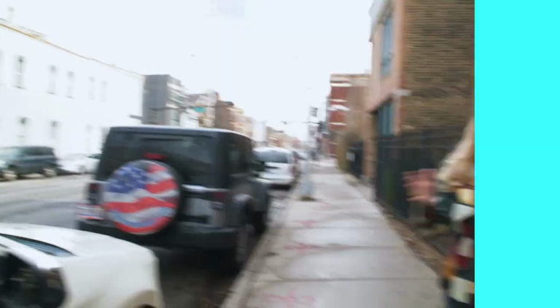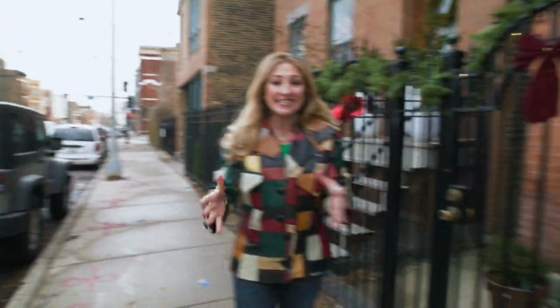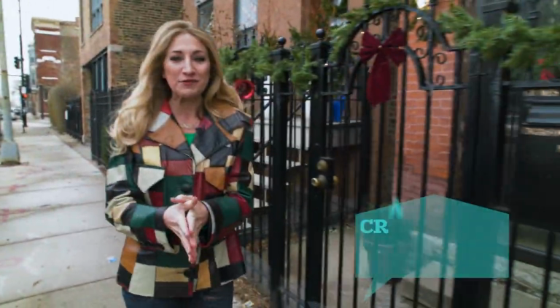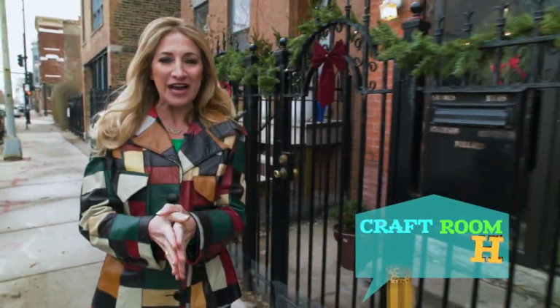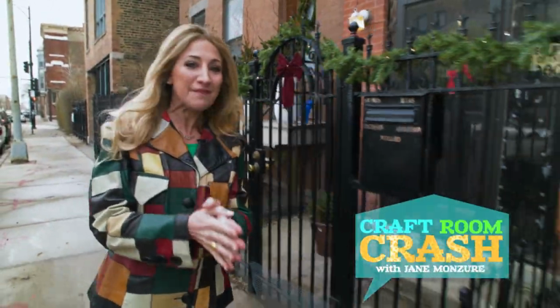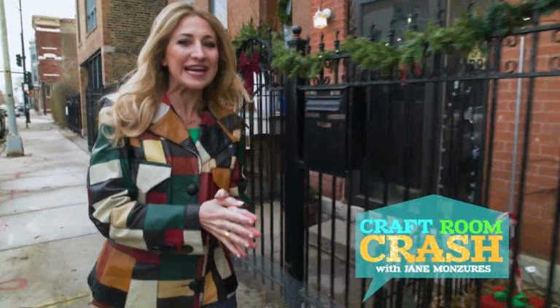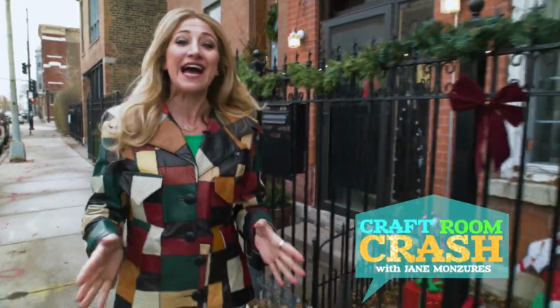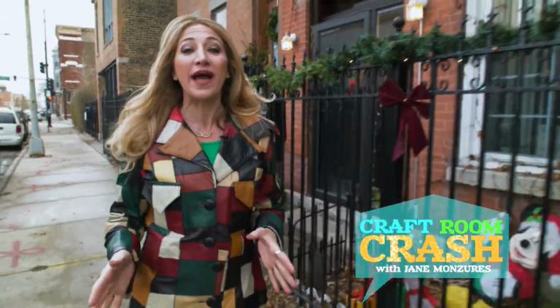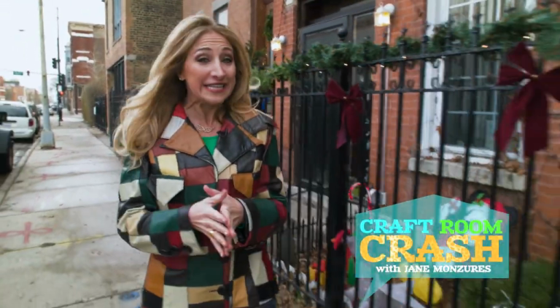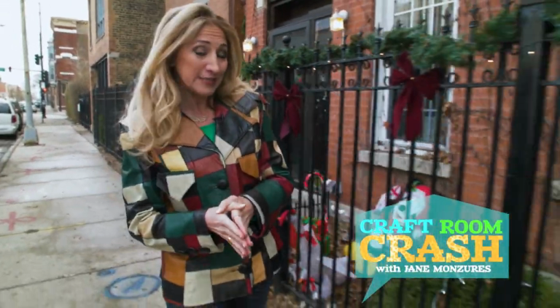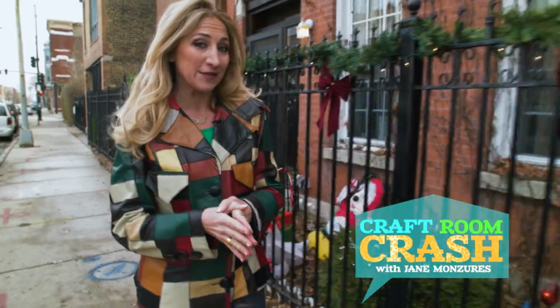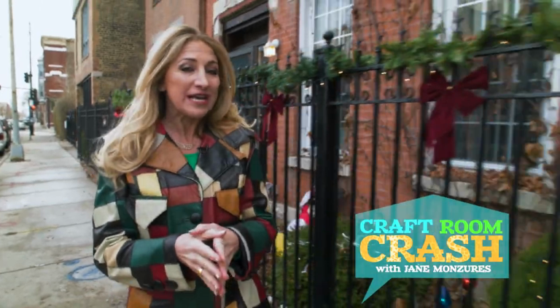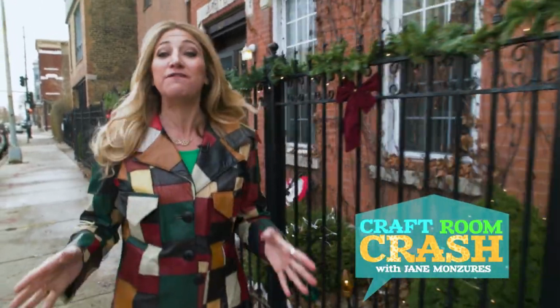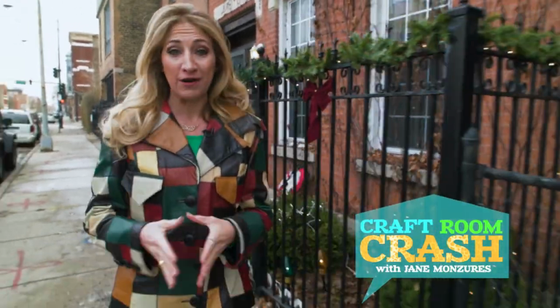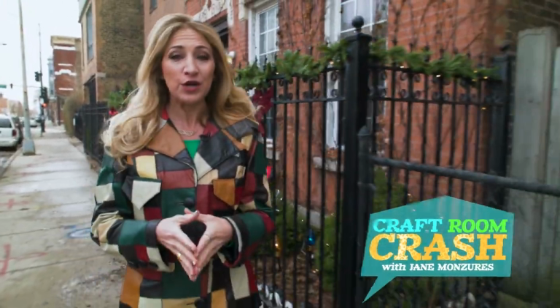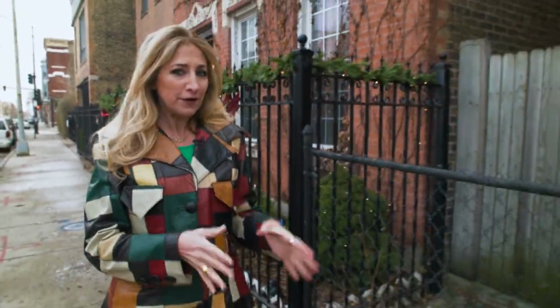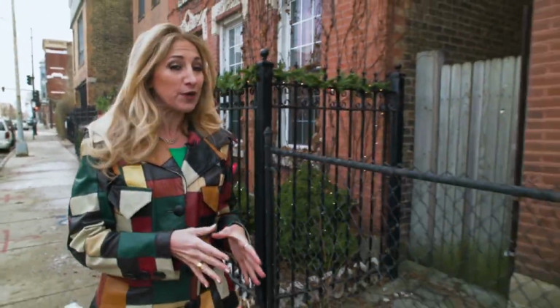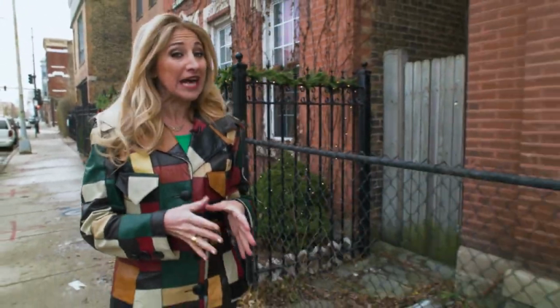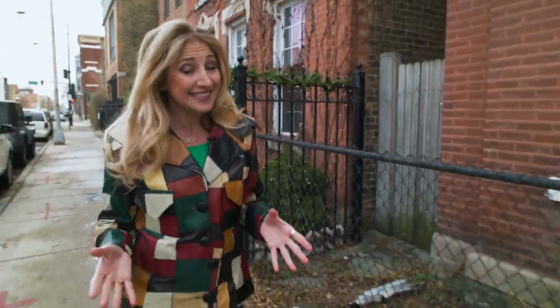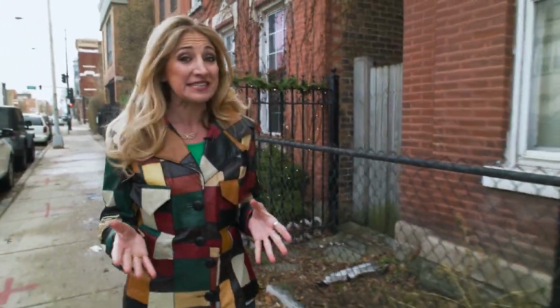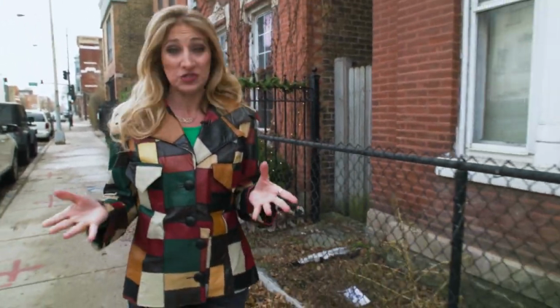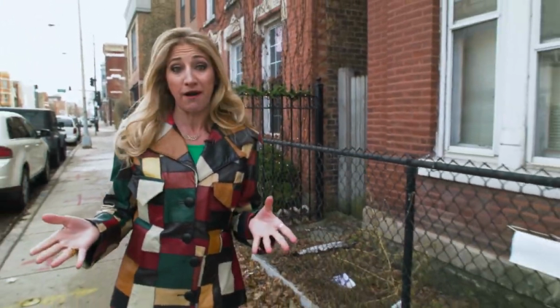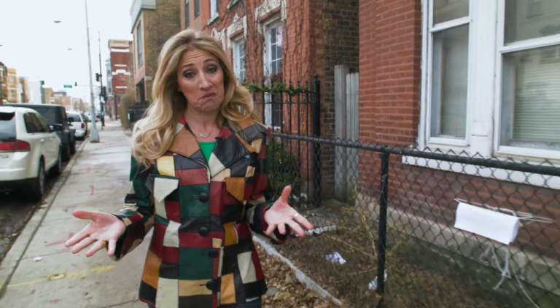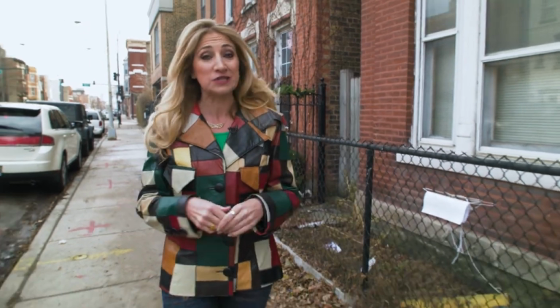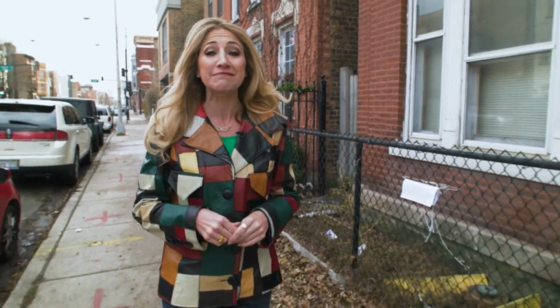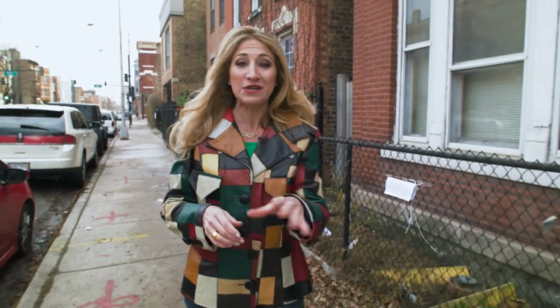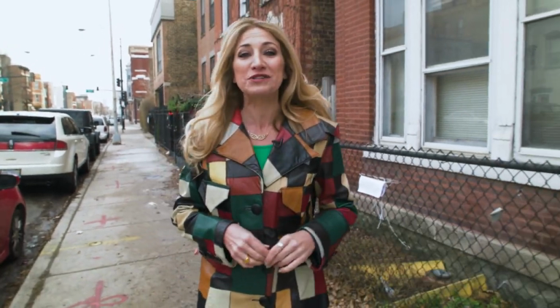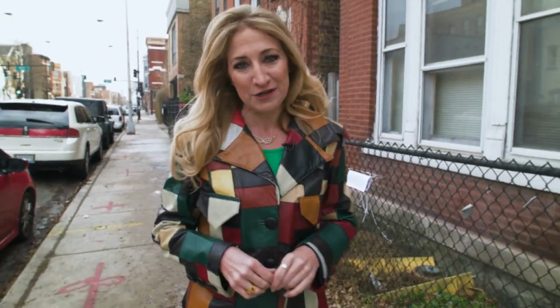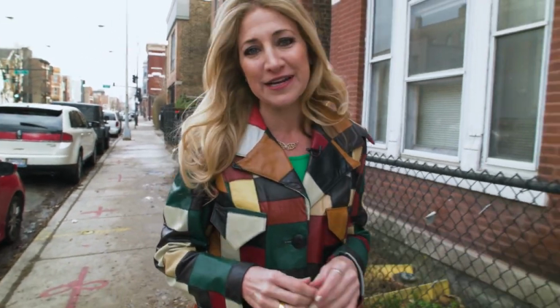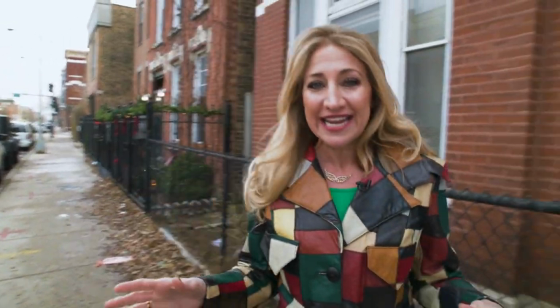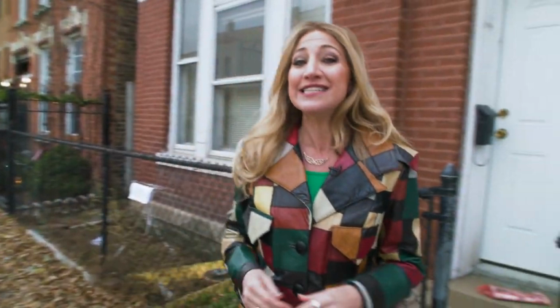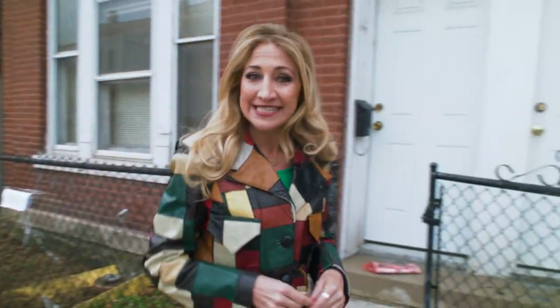This is Craft Room Crash and I'm outside DIY'er Lydia Crespo's house. She's a fiber artist who prefers to work with onion skins and tree bark. That's interesting. Let's go crash her craft room and find out what Lydia is making today.